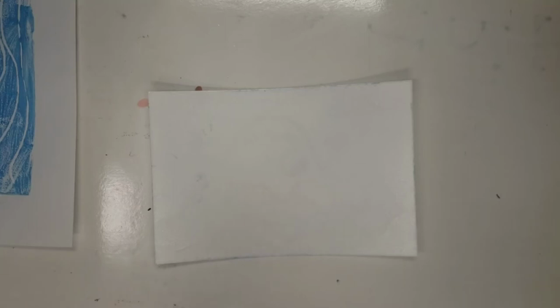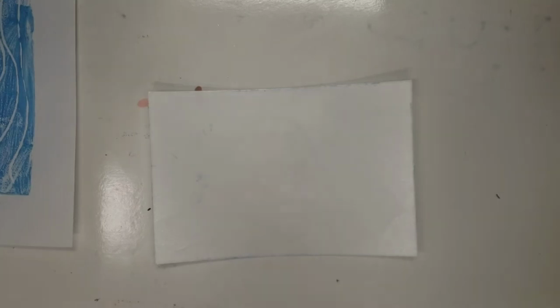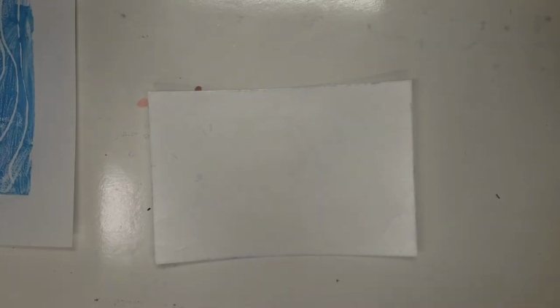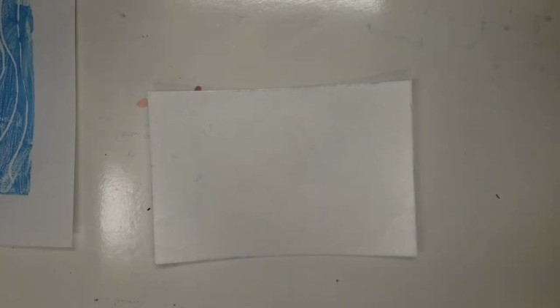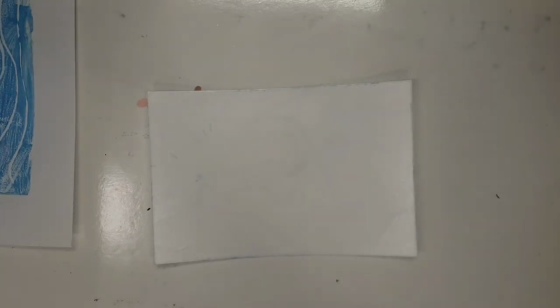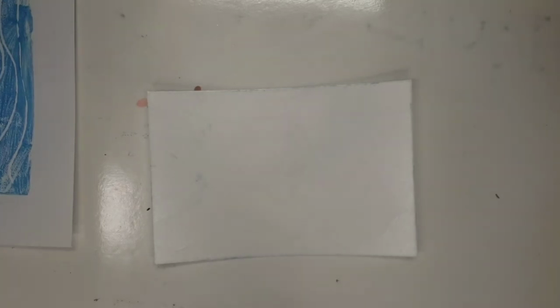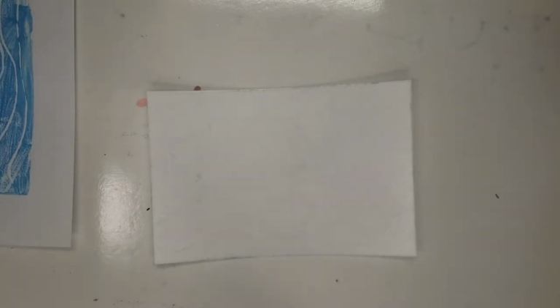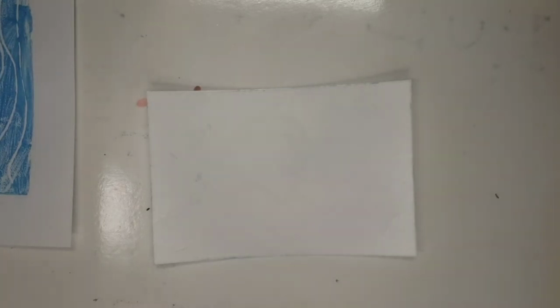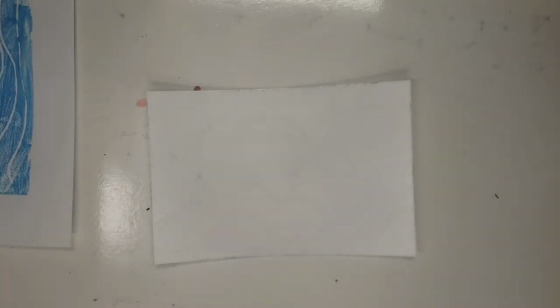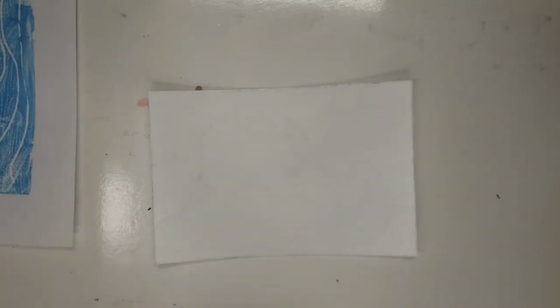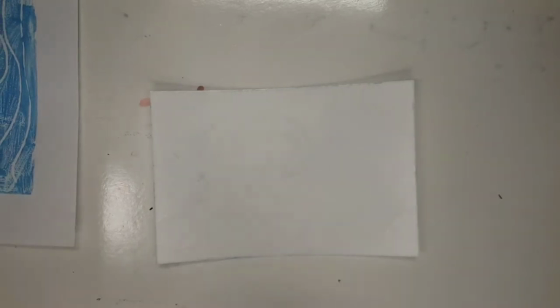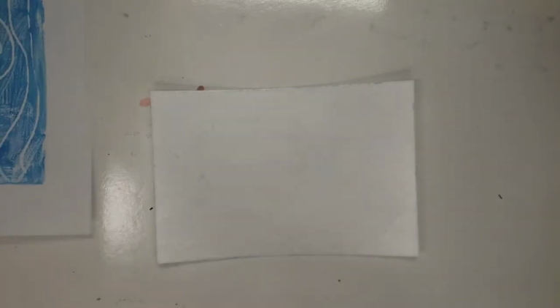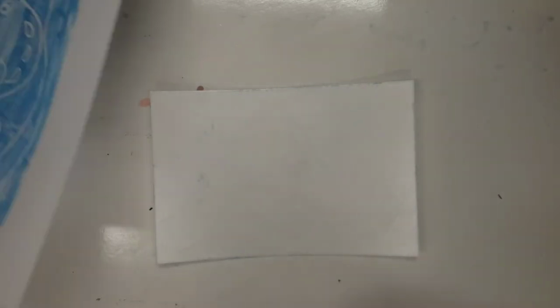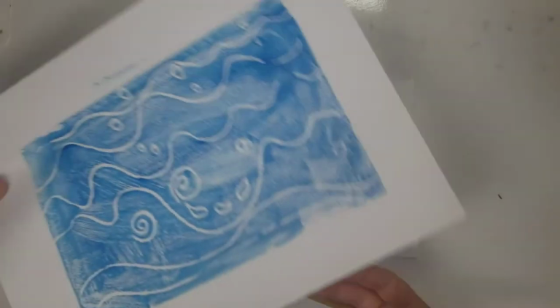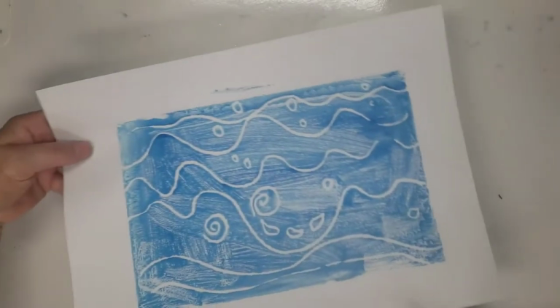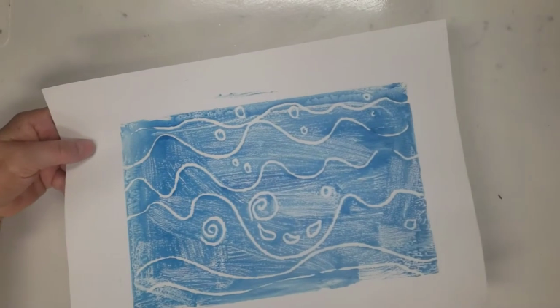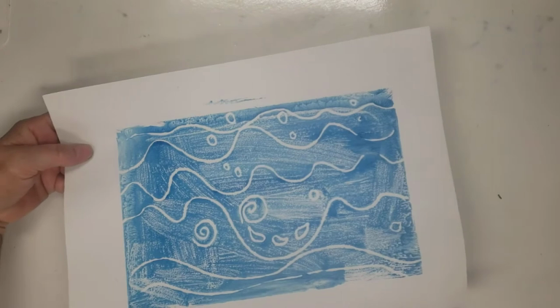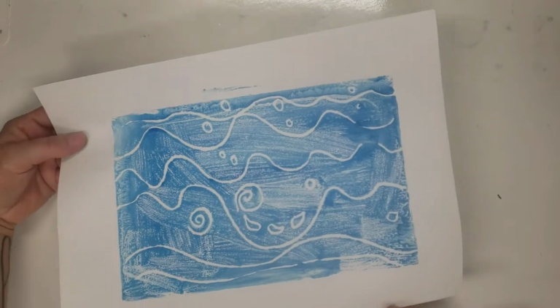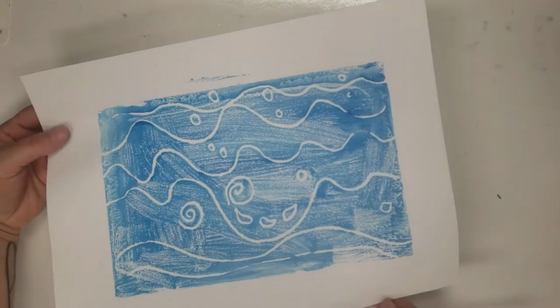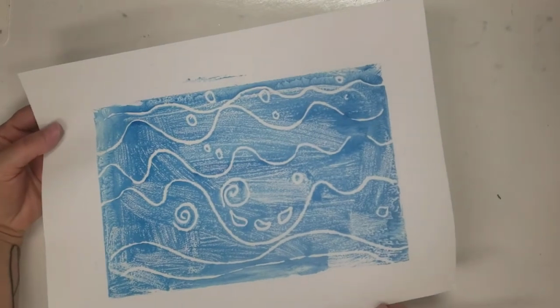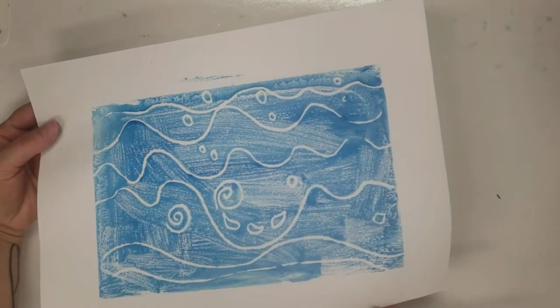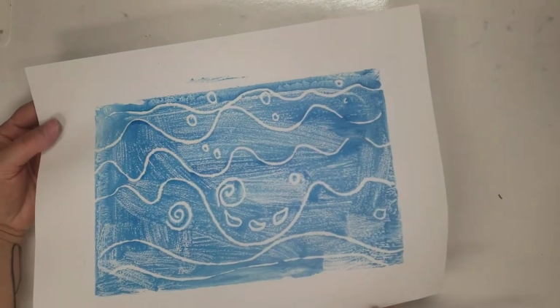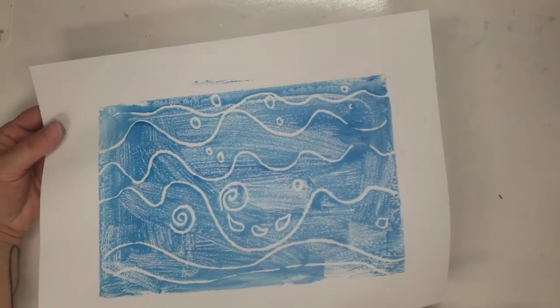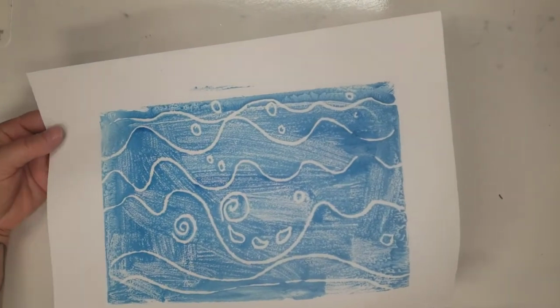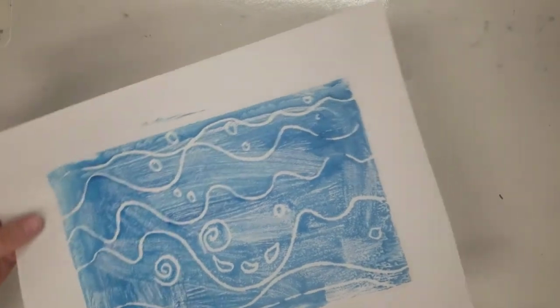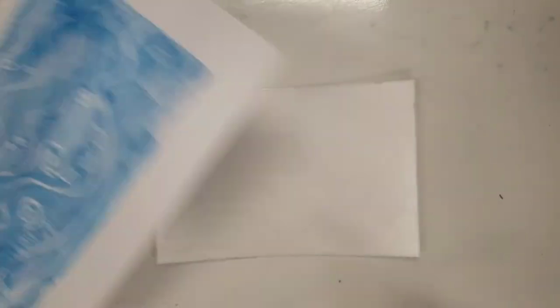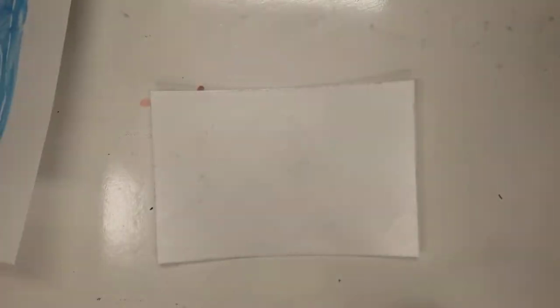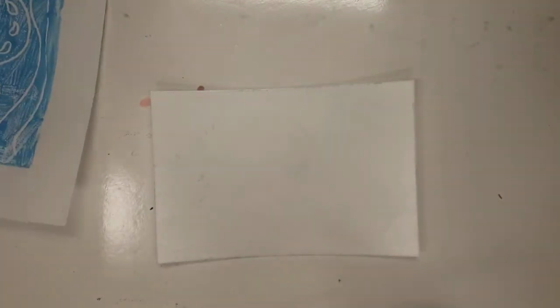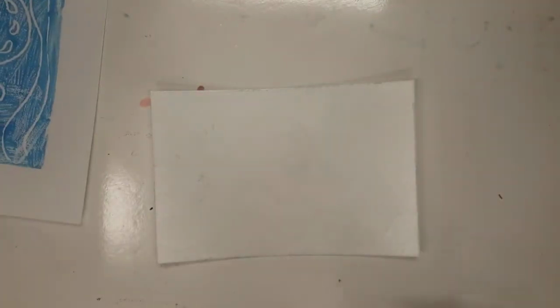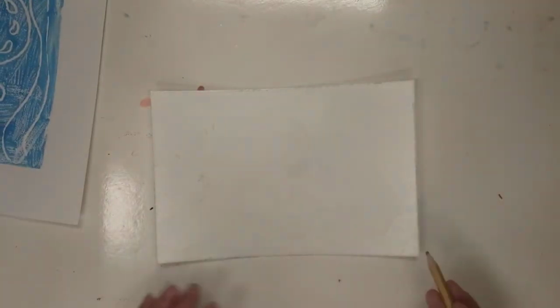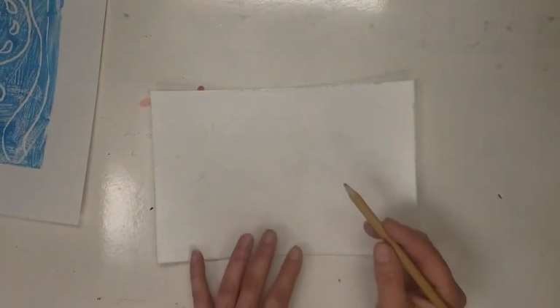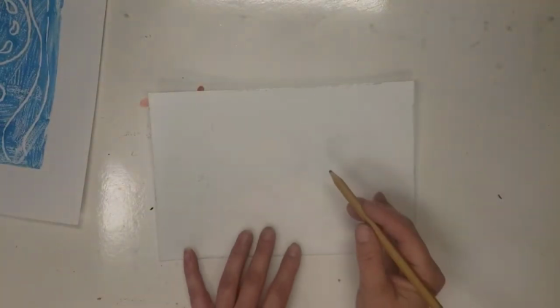This week we're ready to add our fish to the water that we created last week. Hopefully you still have your water from last week, and now we're going to create our fish.